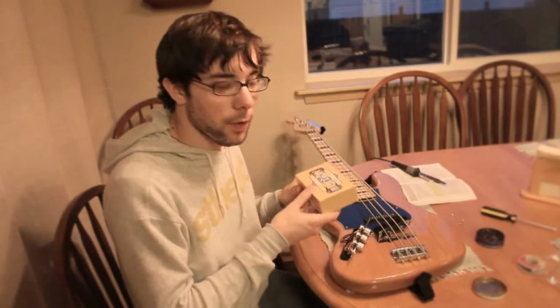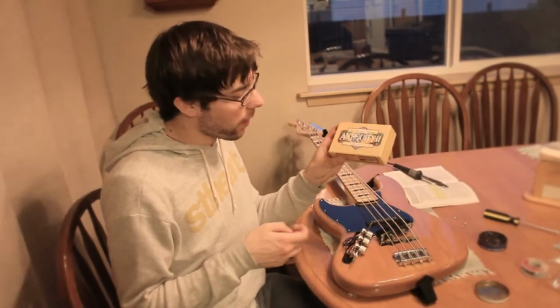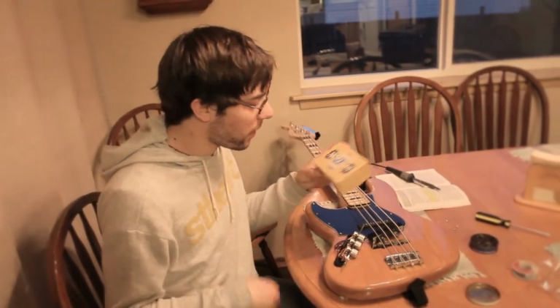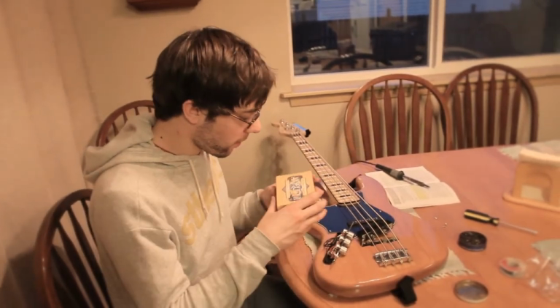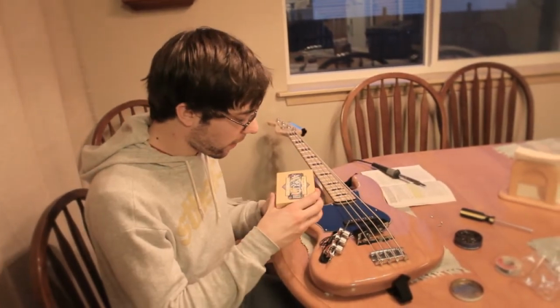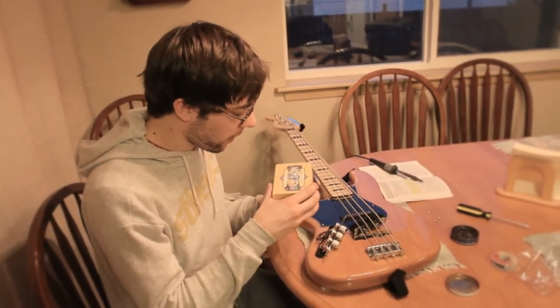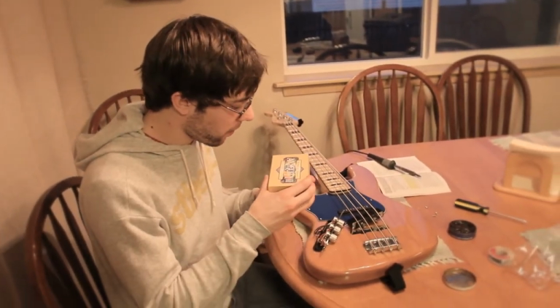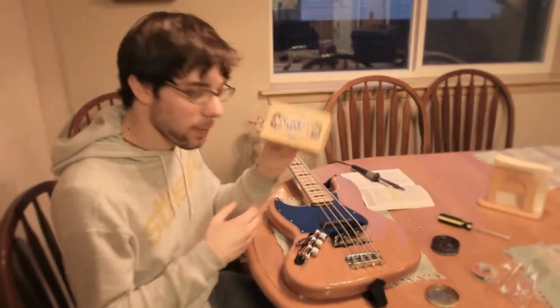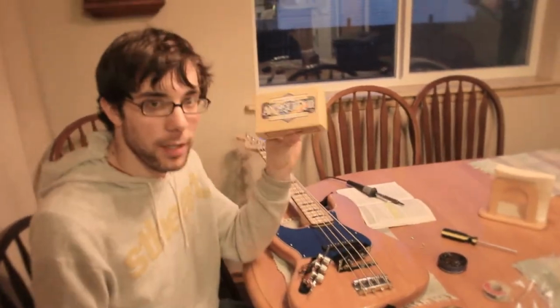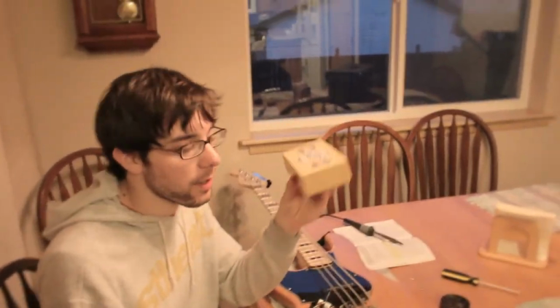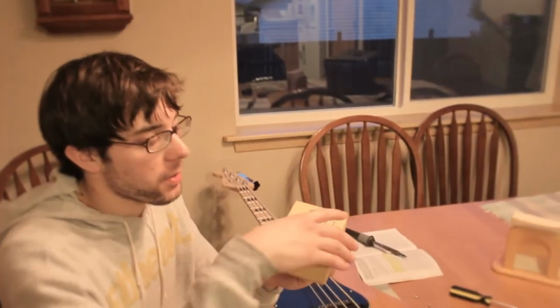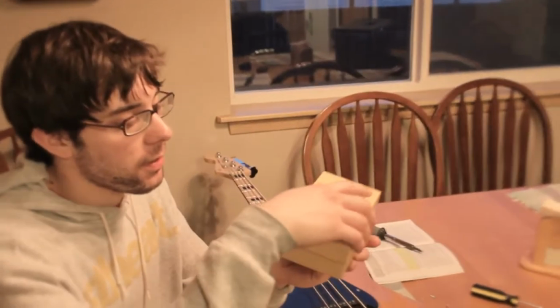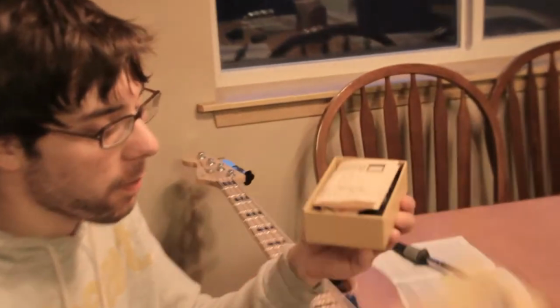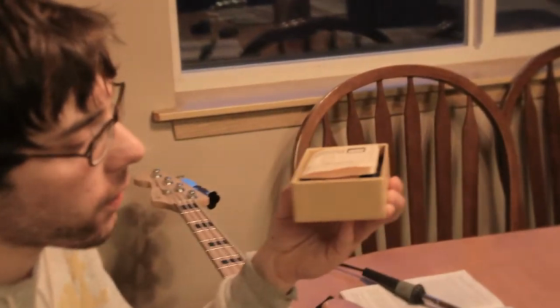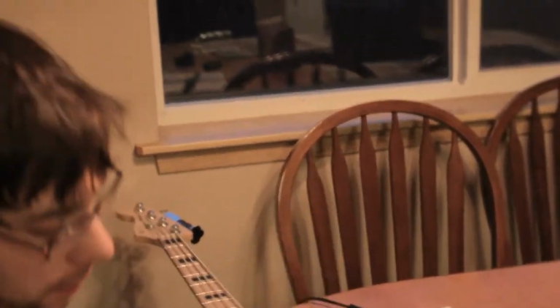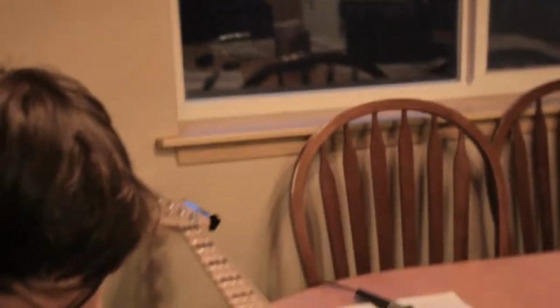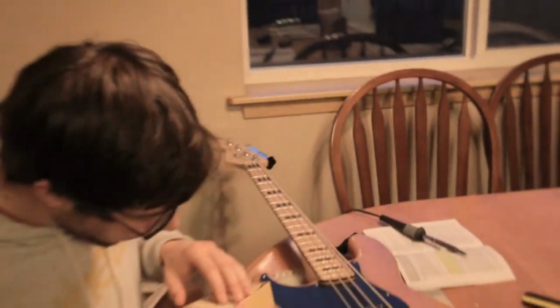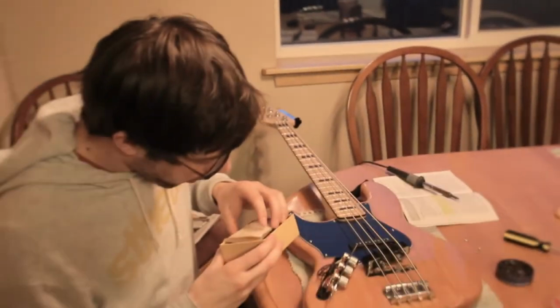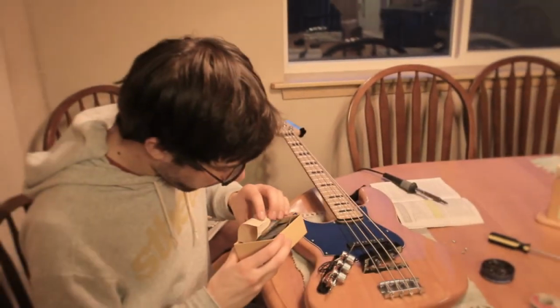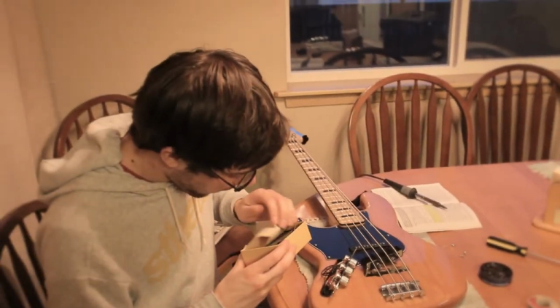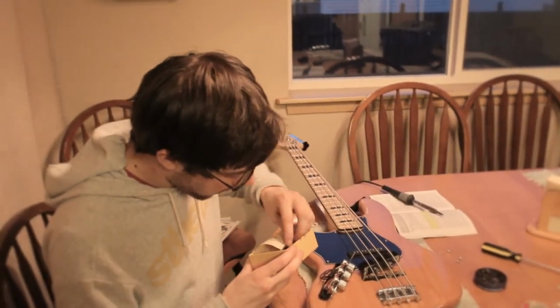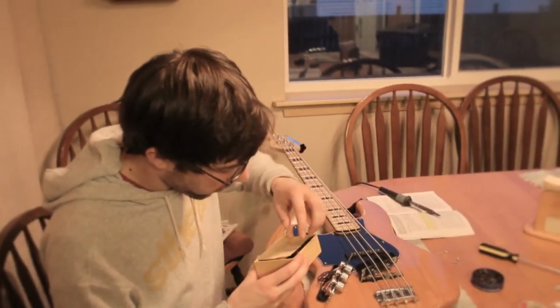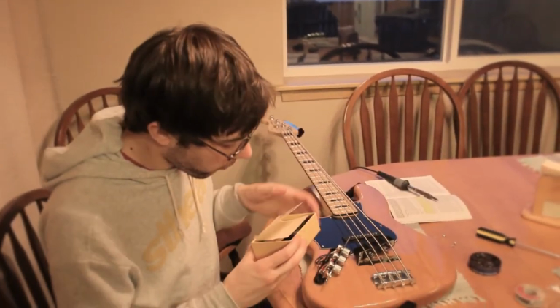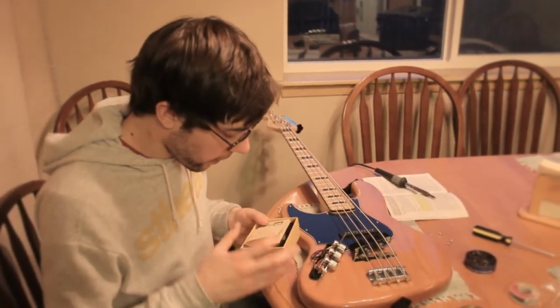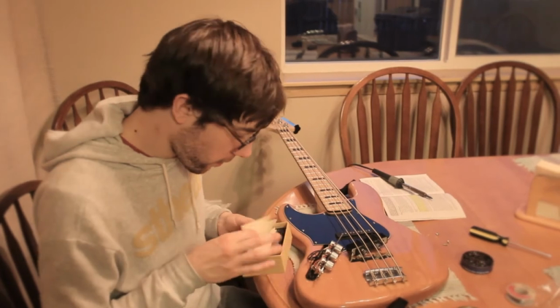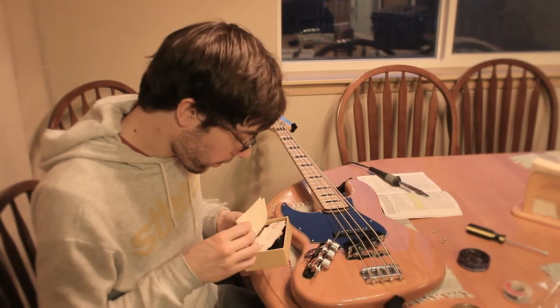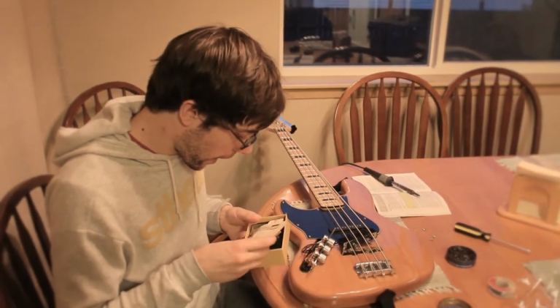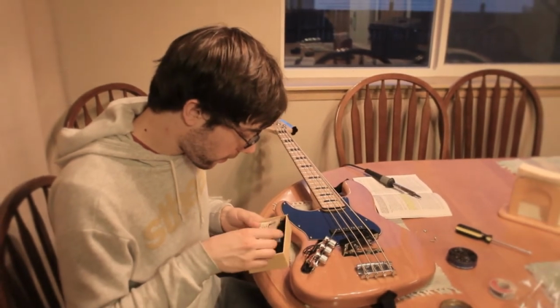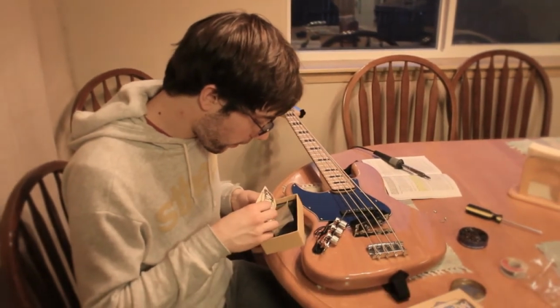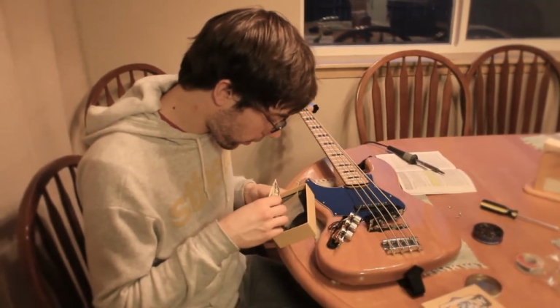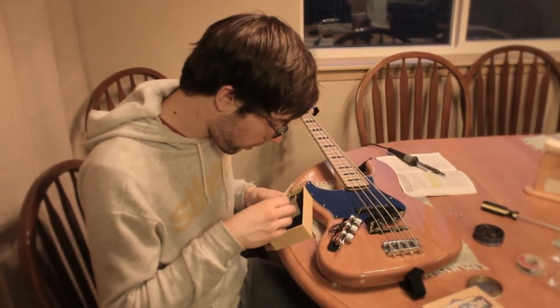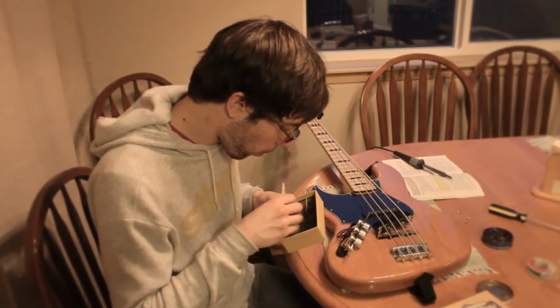So we got our sweet Antiquity II Seymour Duncan. It comes in this nifty little box, probably from the 90s because the screws are rusted and everything looks extremely old.